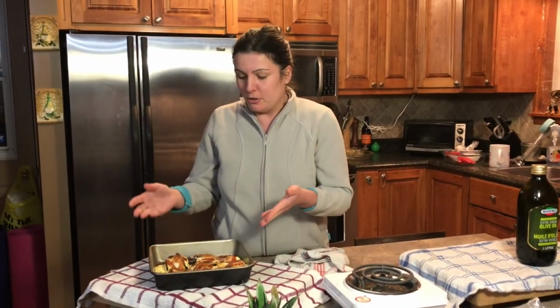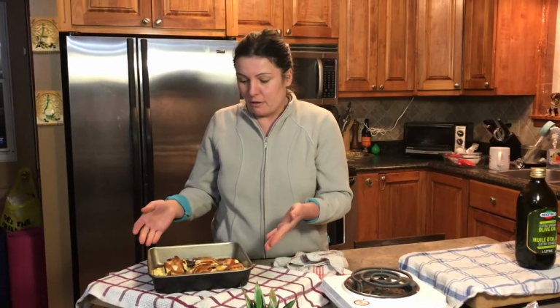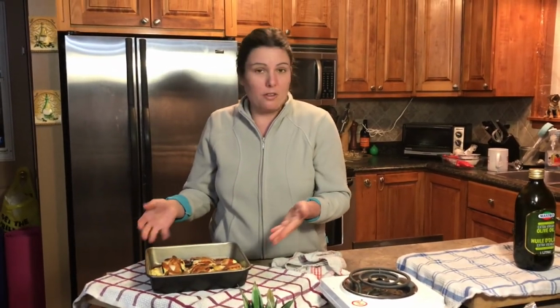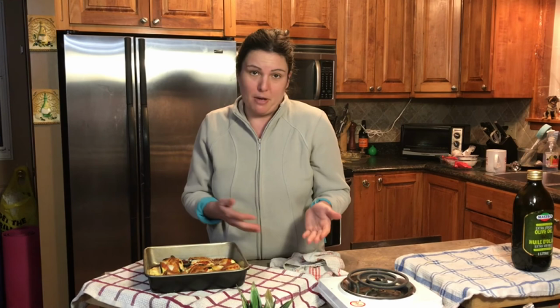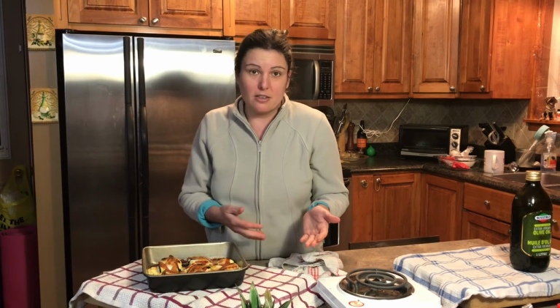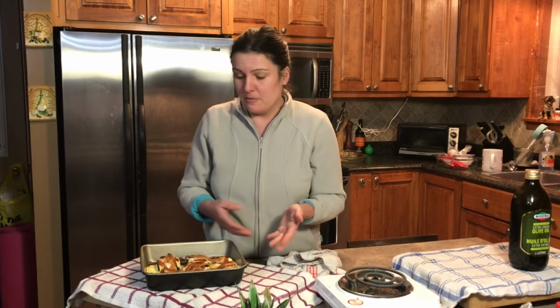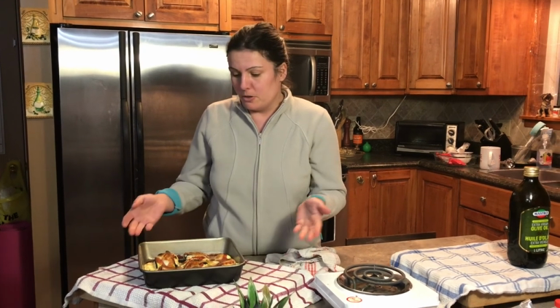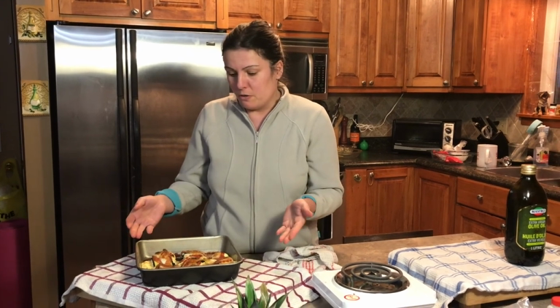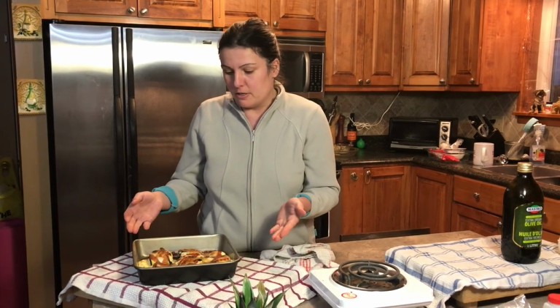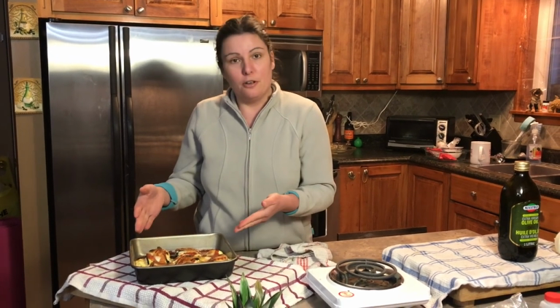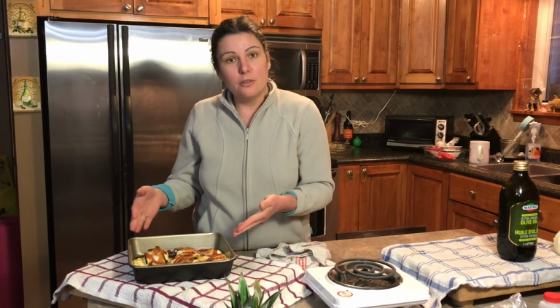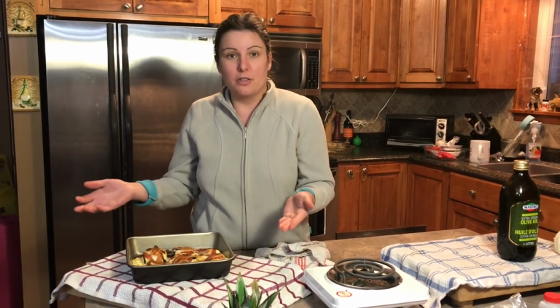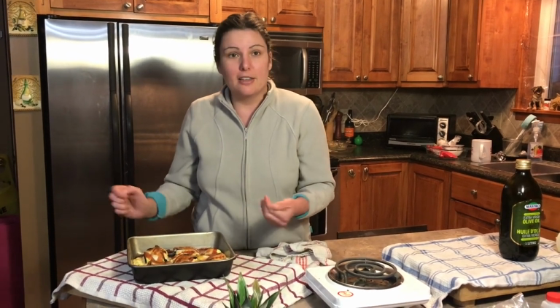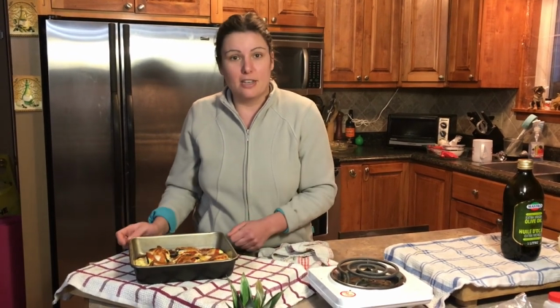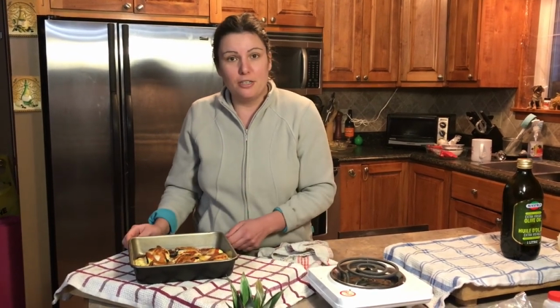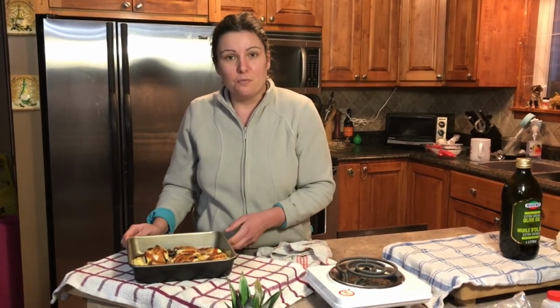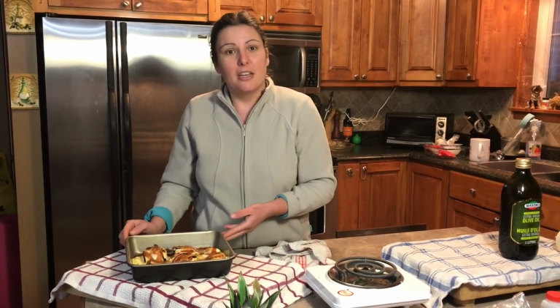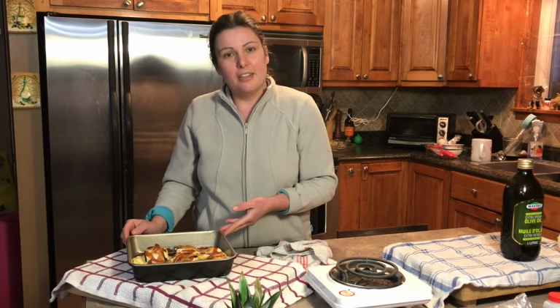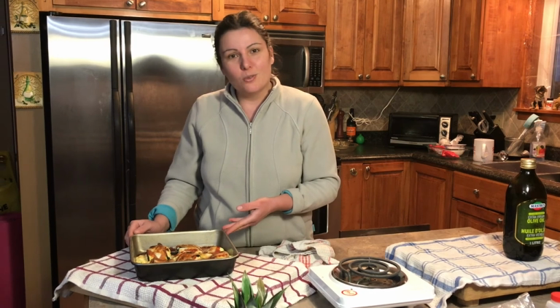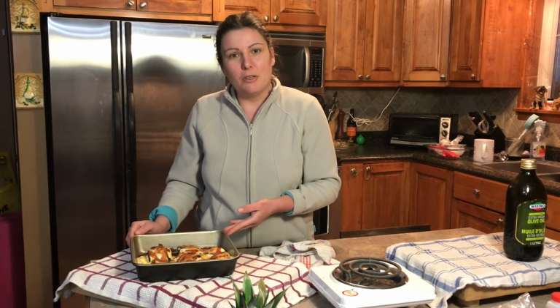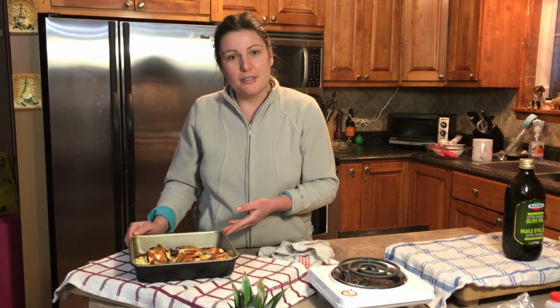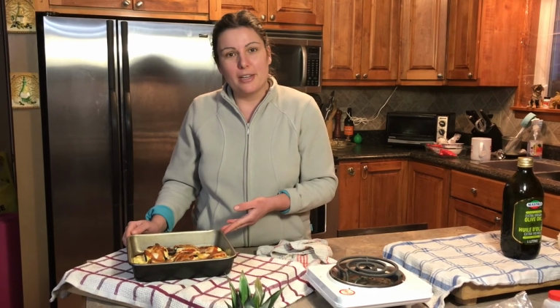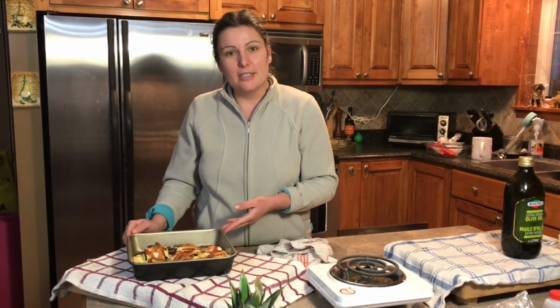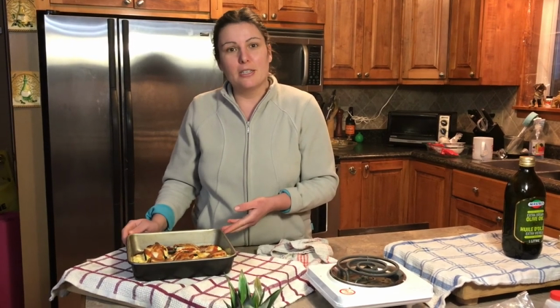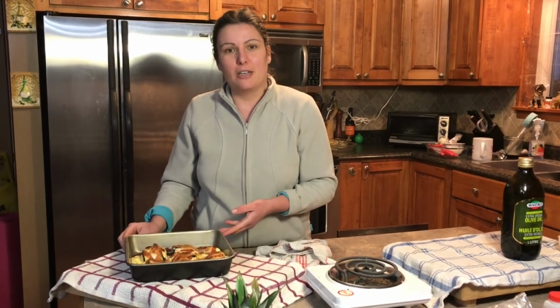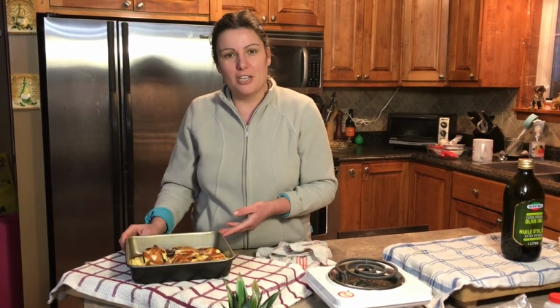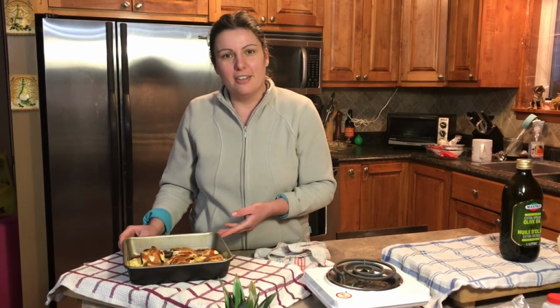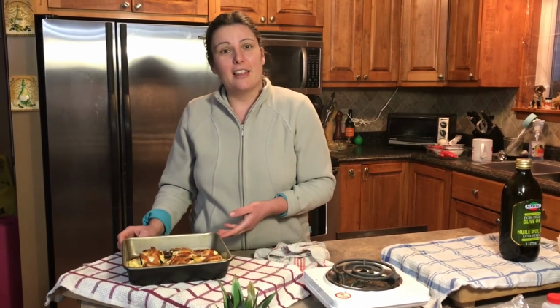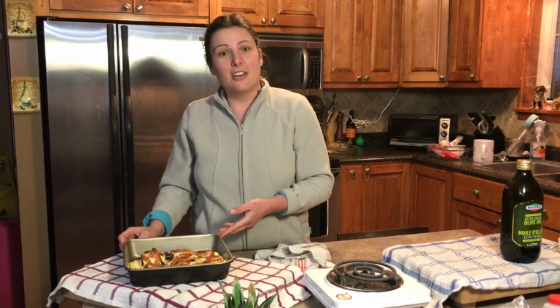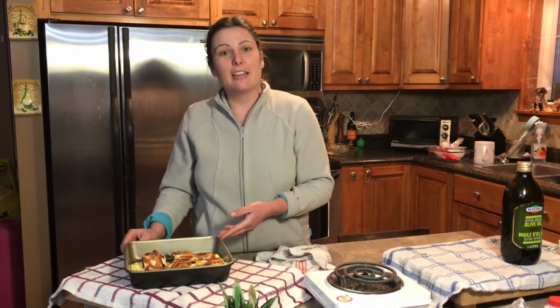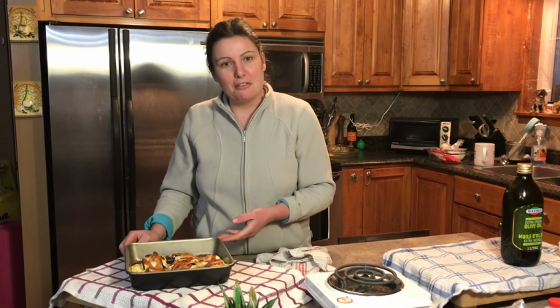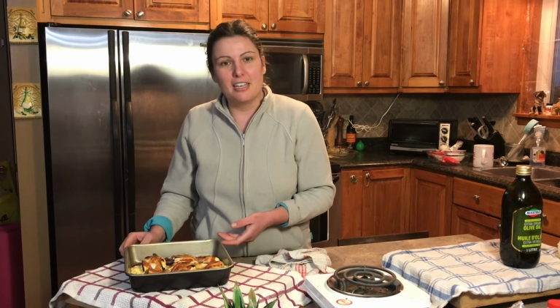You can serve it with some pasta, you can serve it alone with a salad — it's up to you. If you like this recipe and you want to see more like this, please subscribe to our channel, hit that share, like, and bell notification.